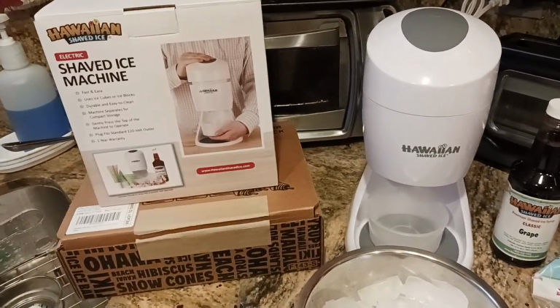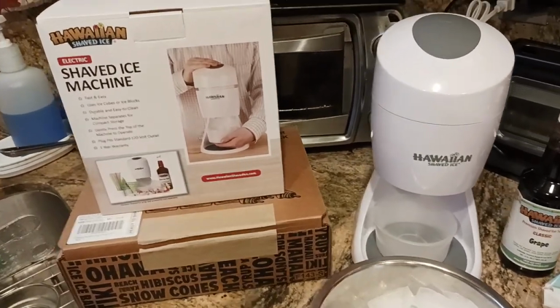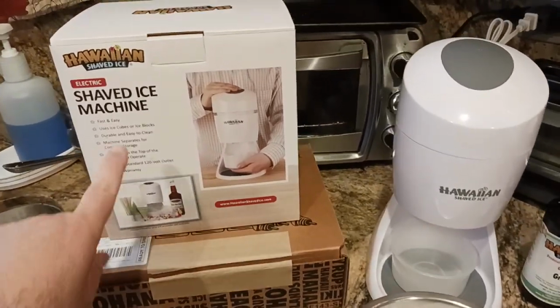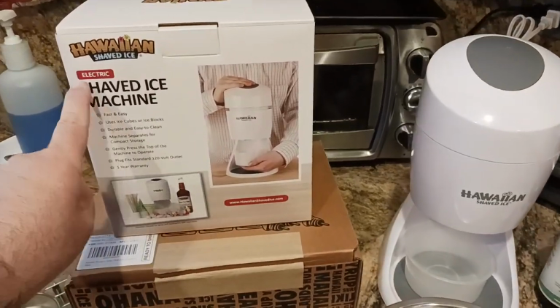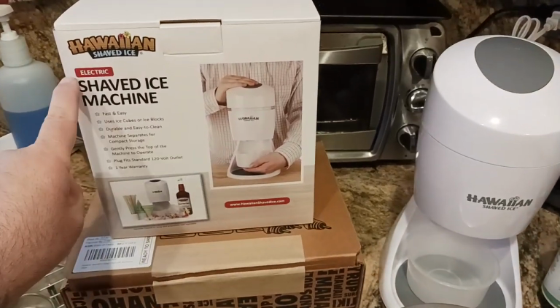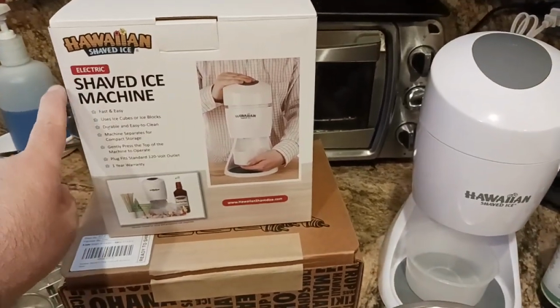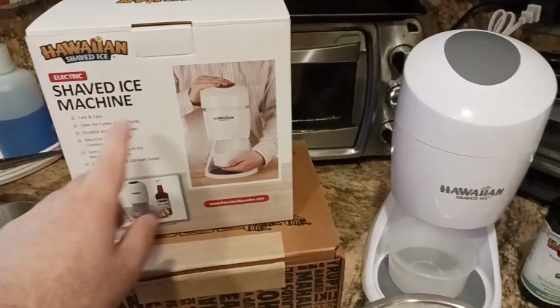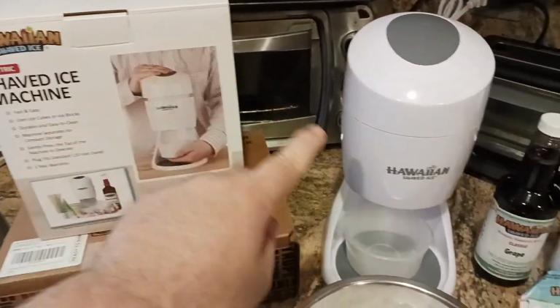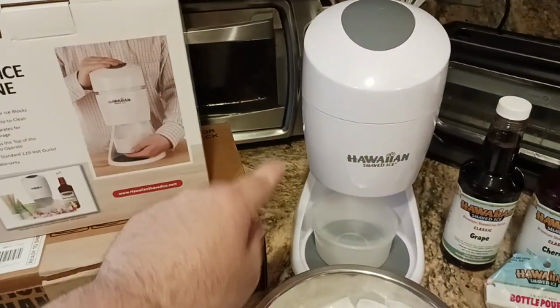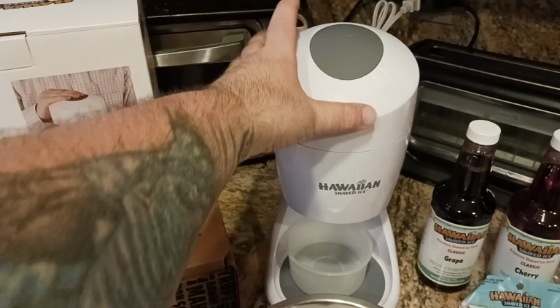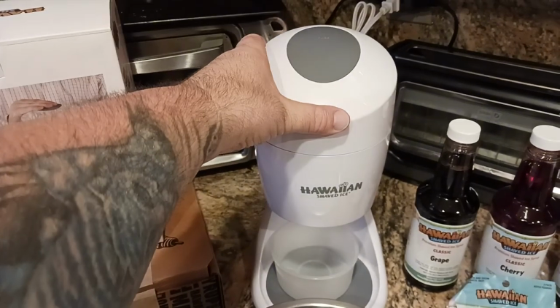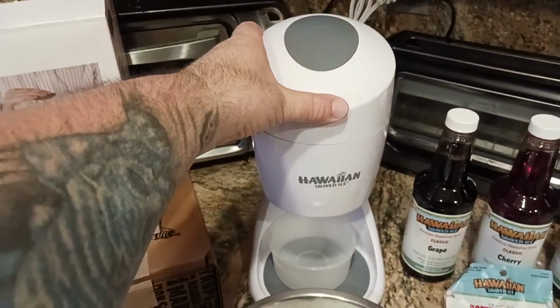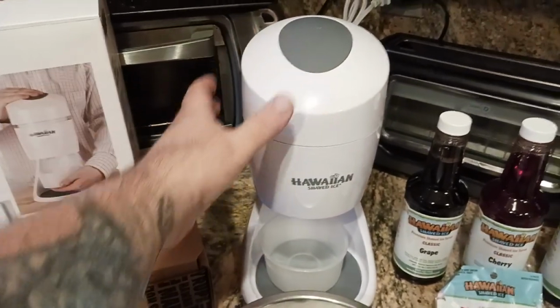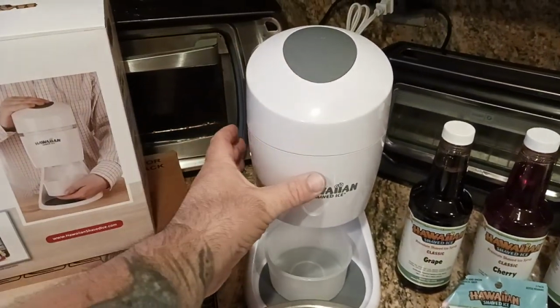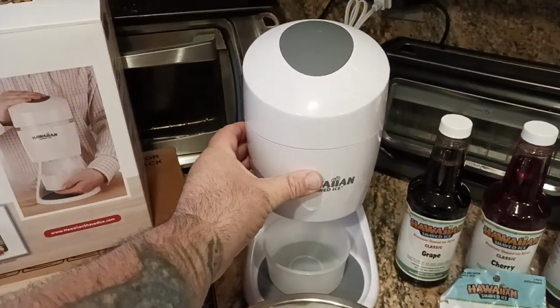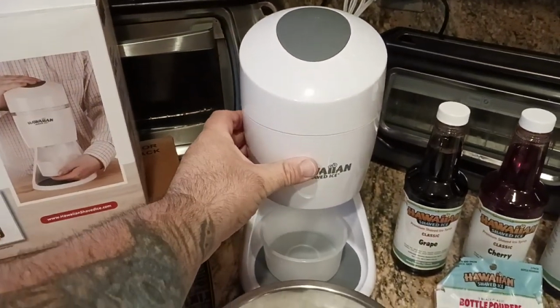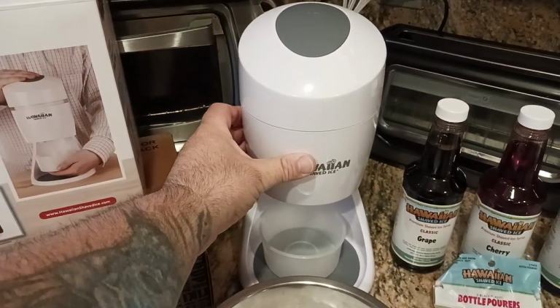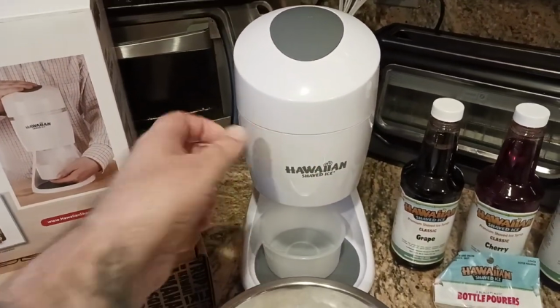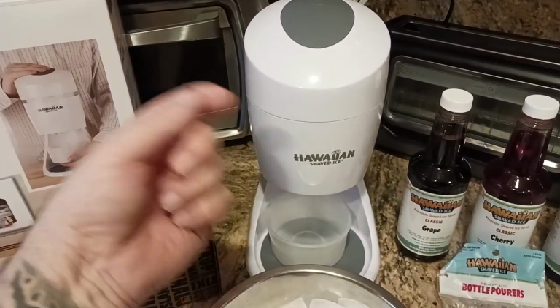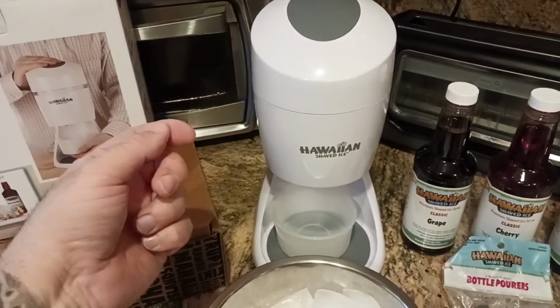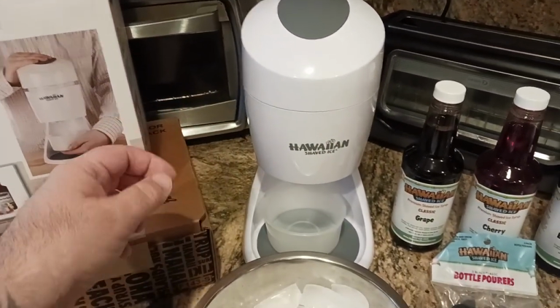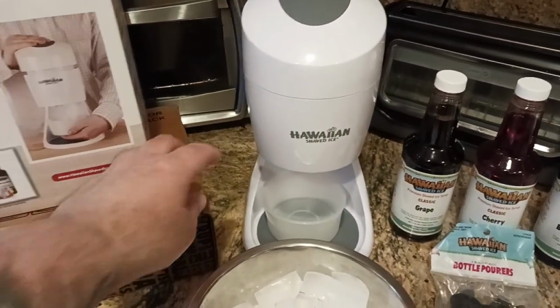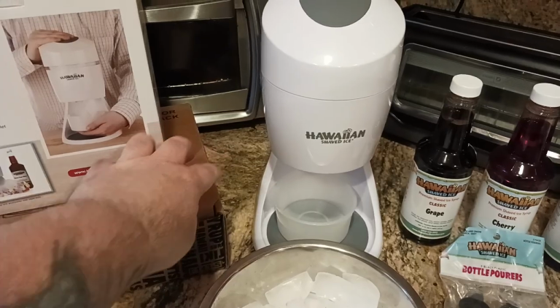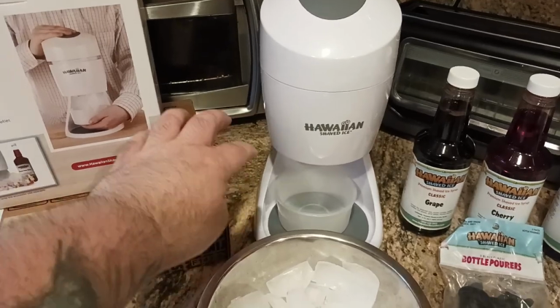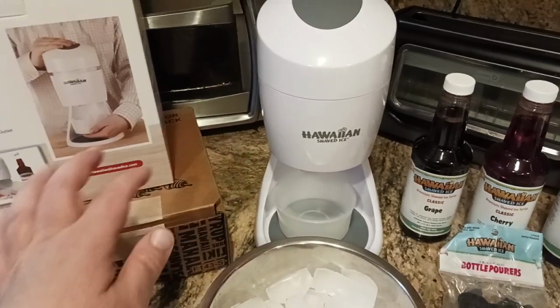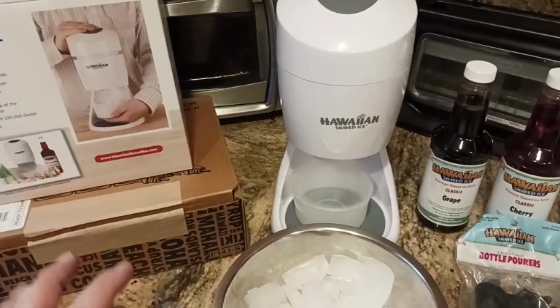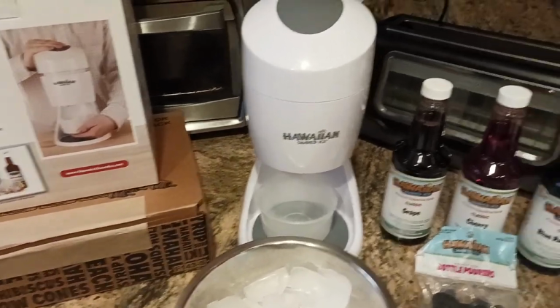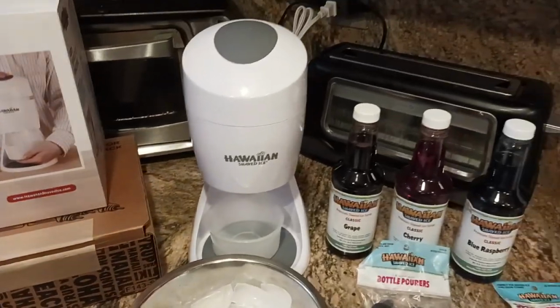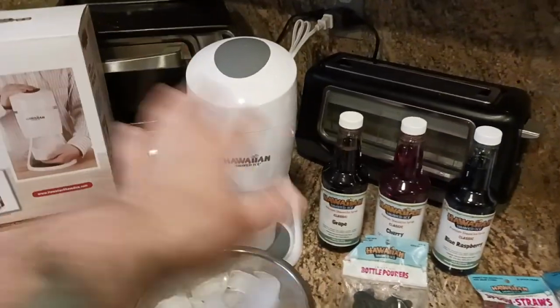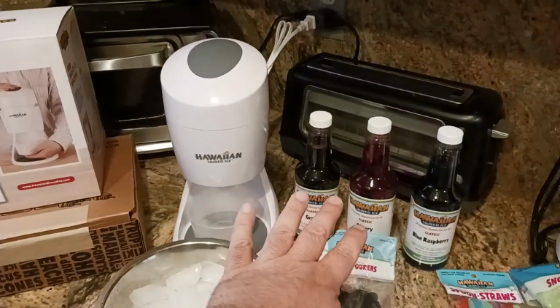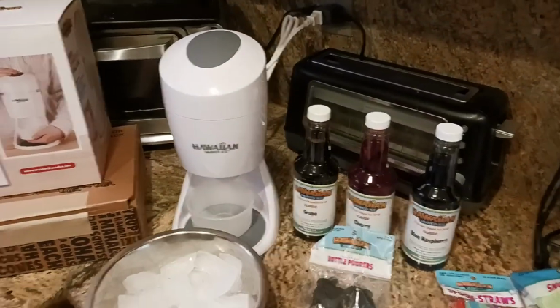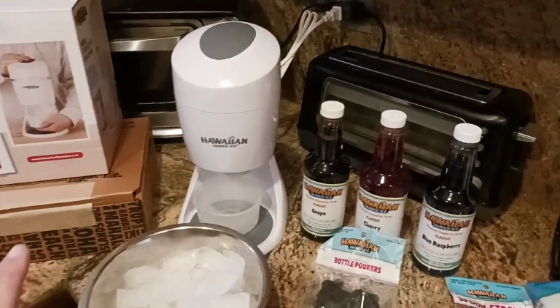So this is the Hawaiian Shaved Ice Machine. It comes in three pieces. There's a top motor part, there's a bottom part that has a blade in it that actually does the shaving, and then there's the base of the pedestal. These syrups are amazing.